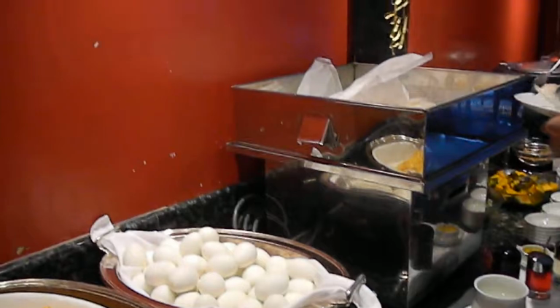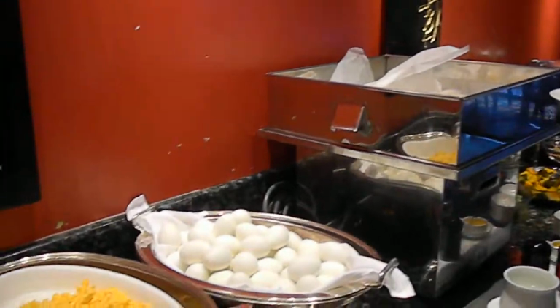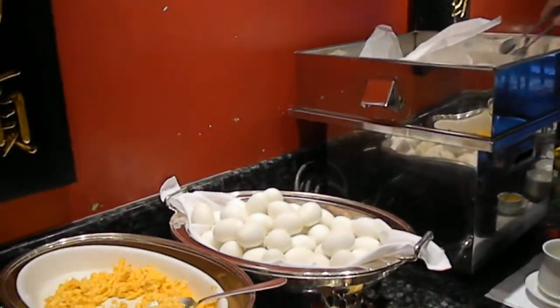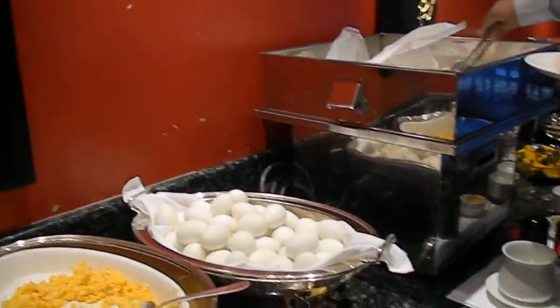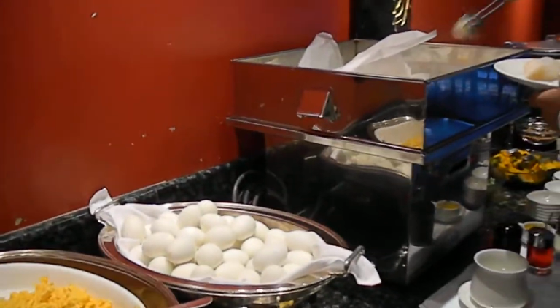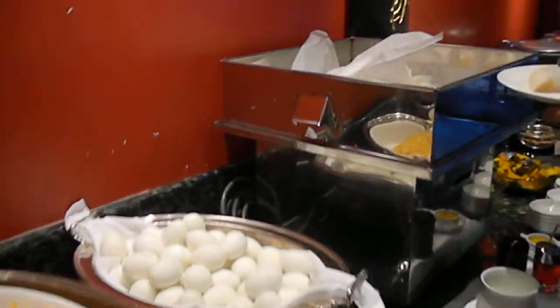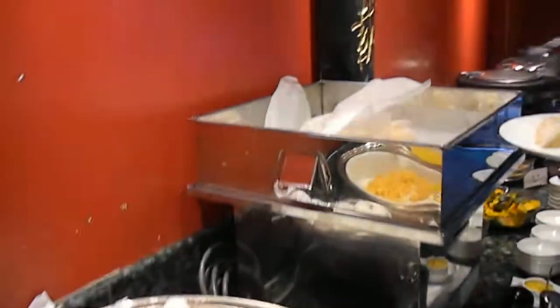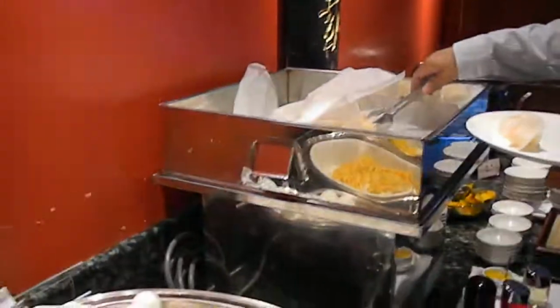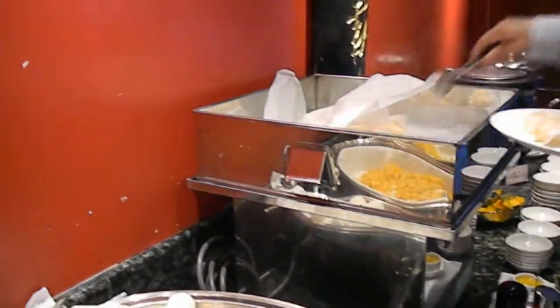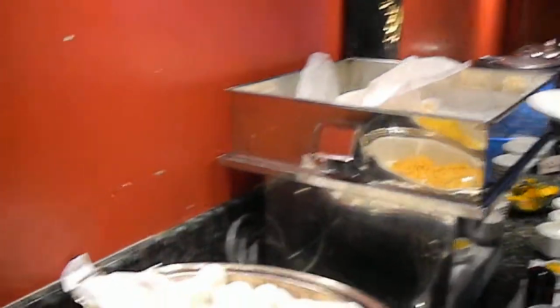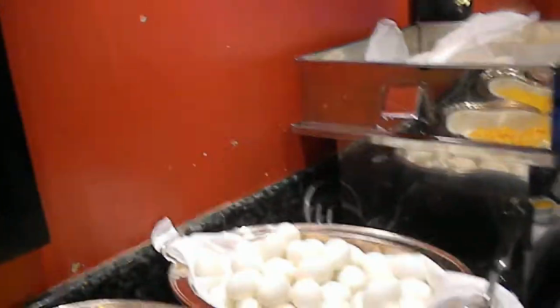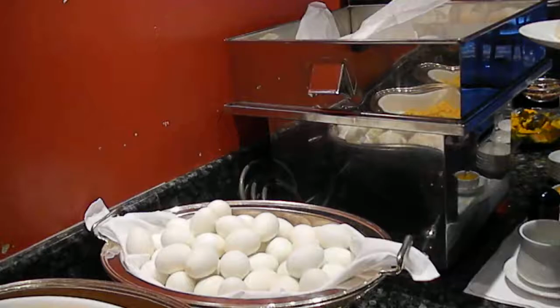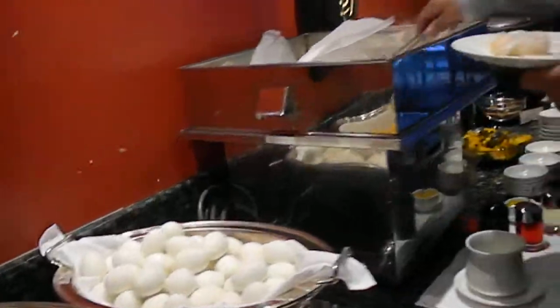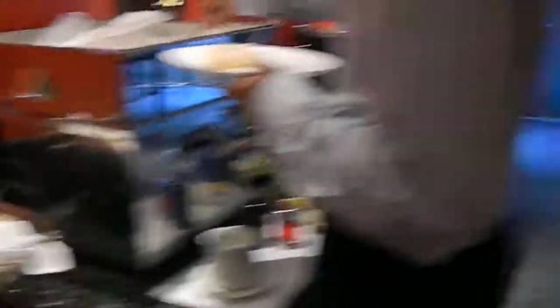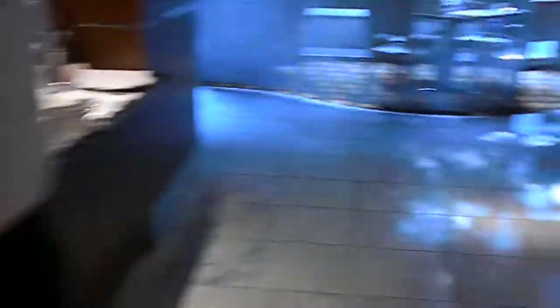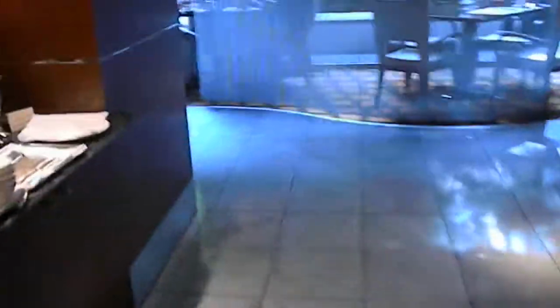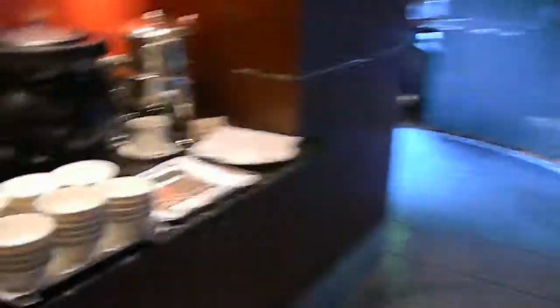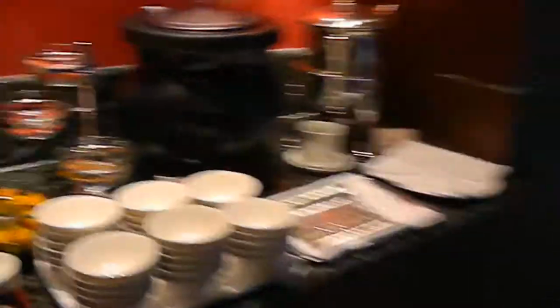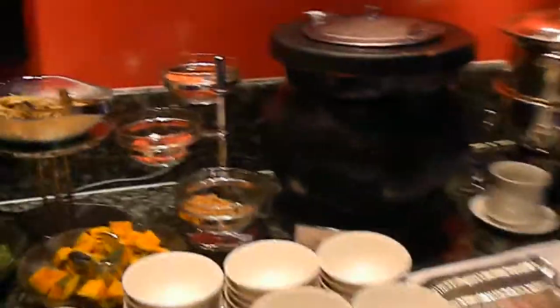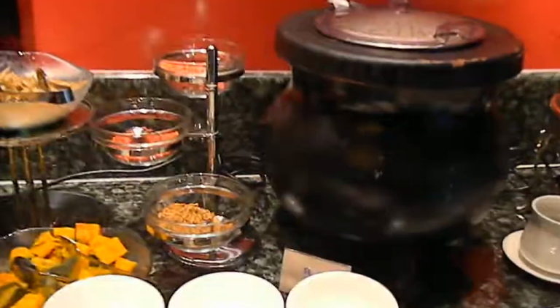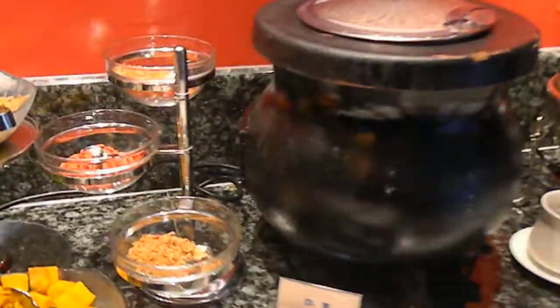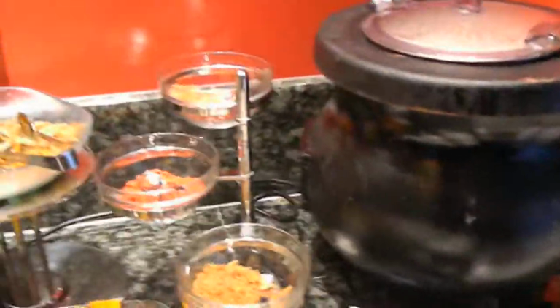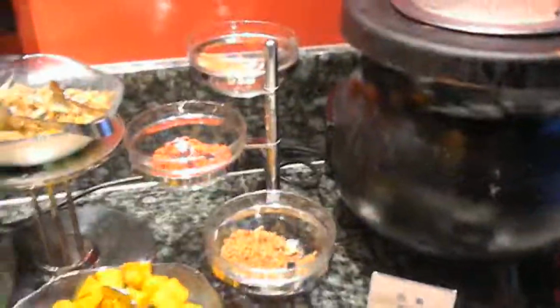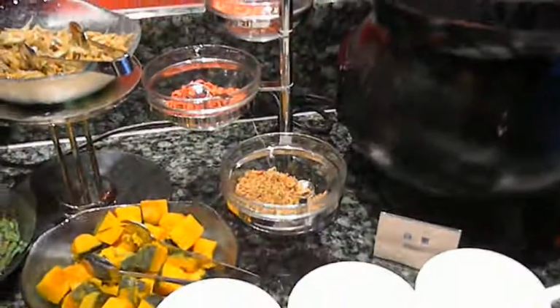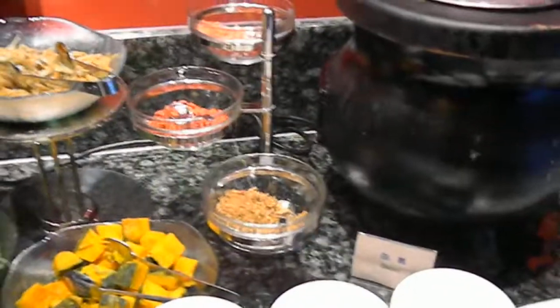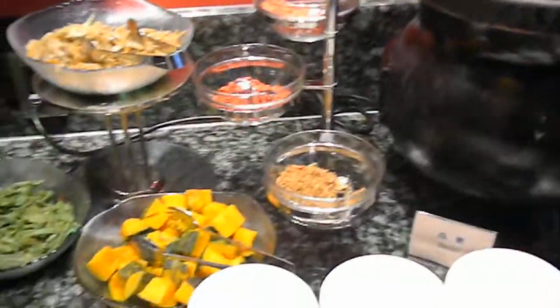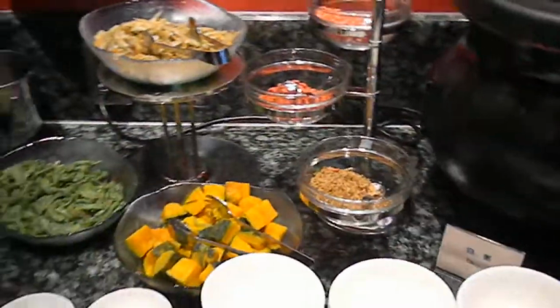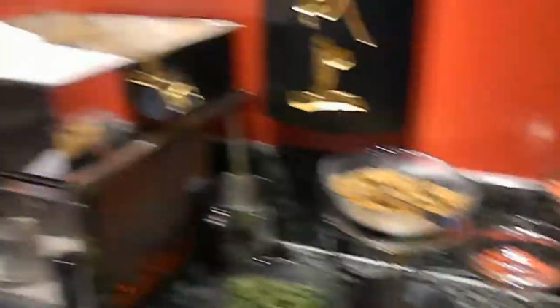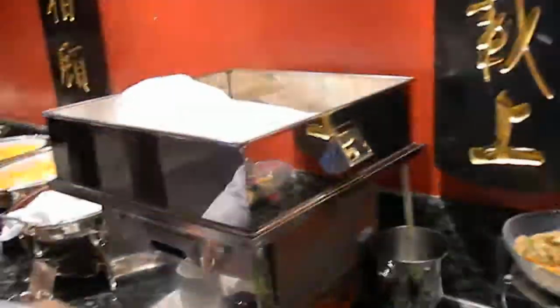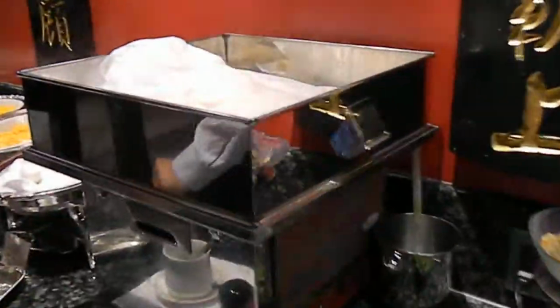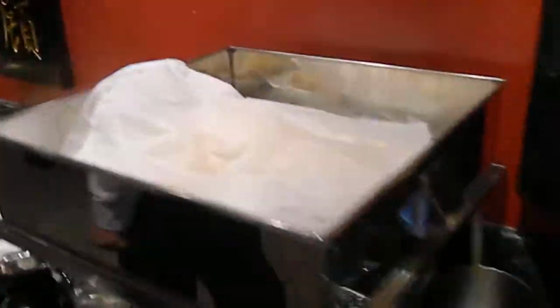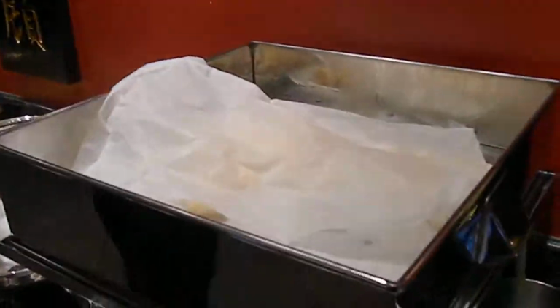Then they have here — let me see, what are these? I guess a pudding and the dumplings right here.